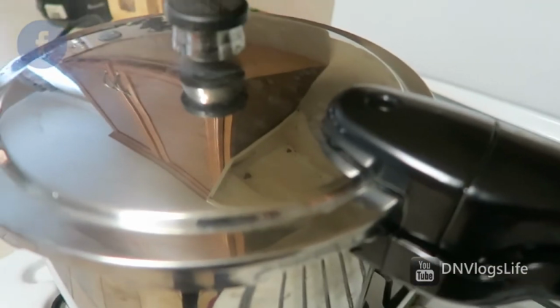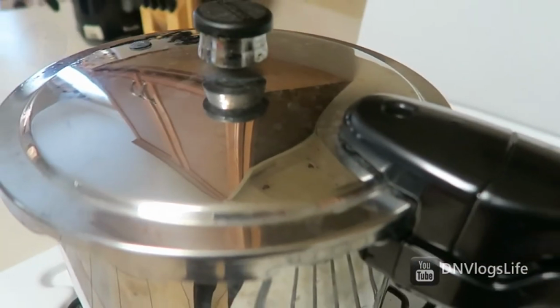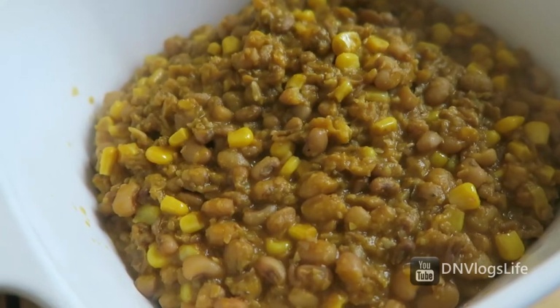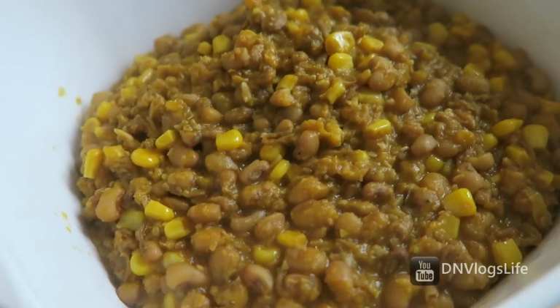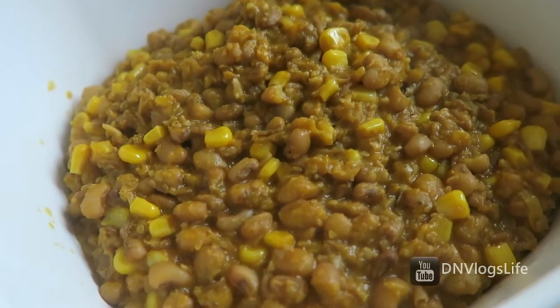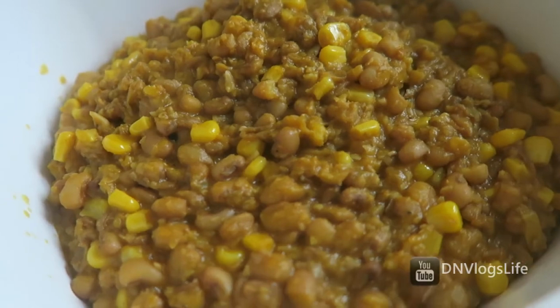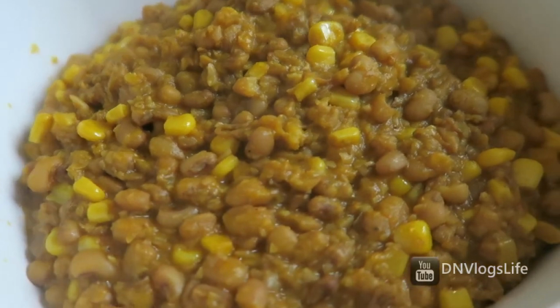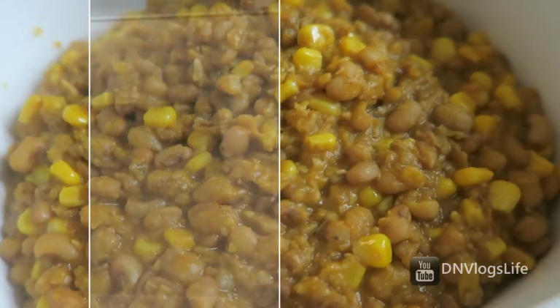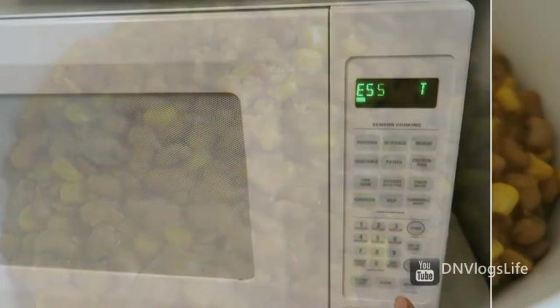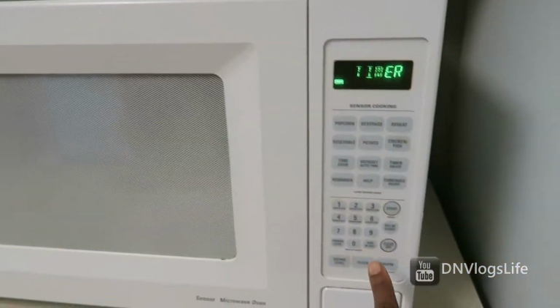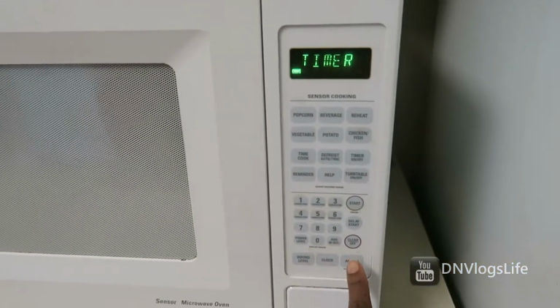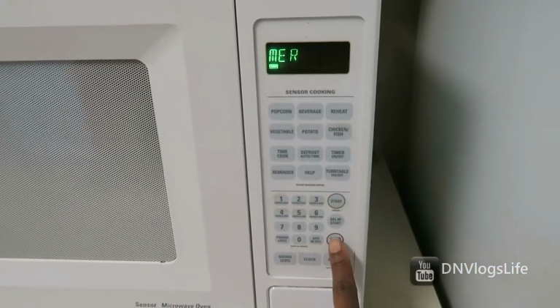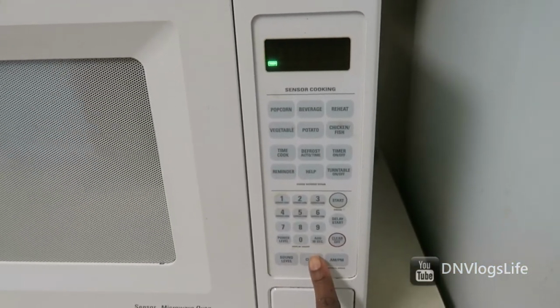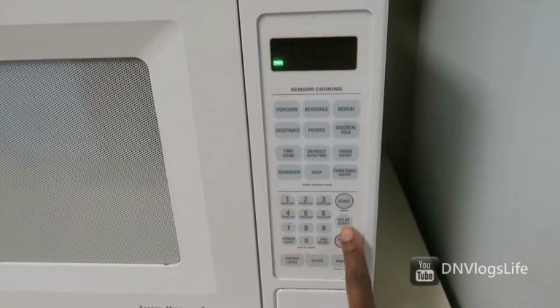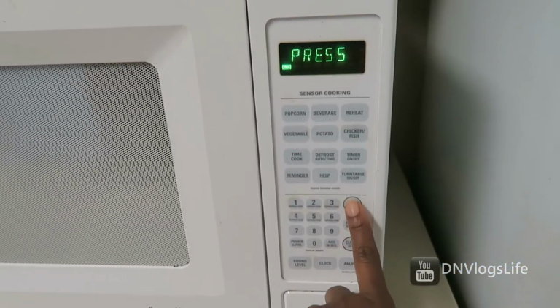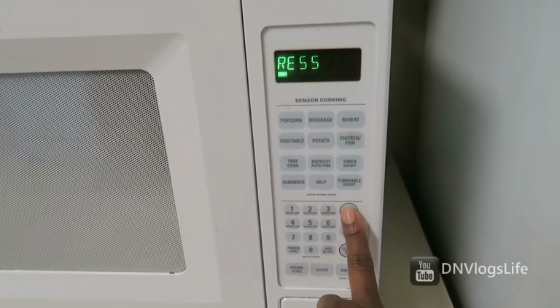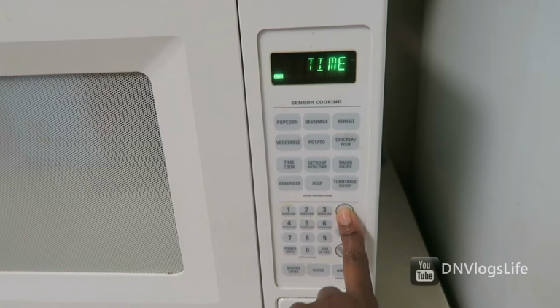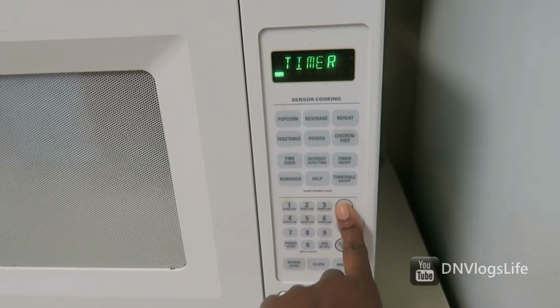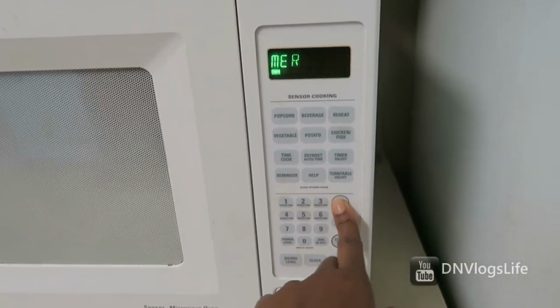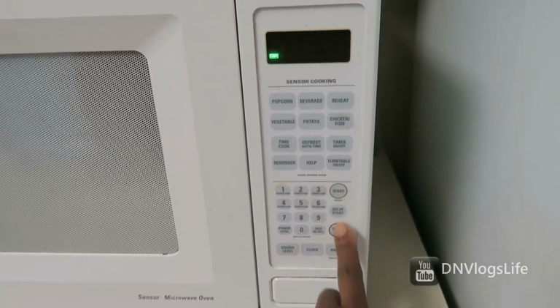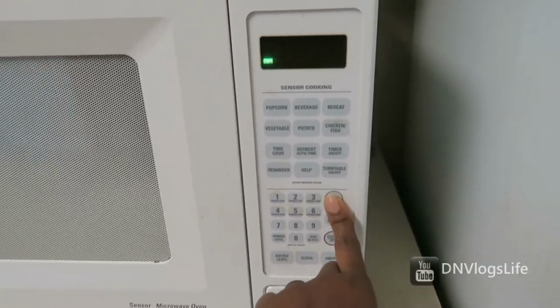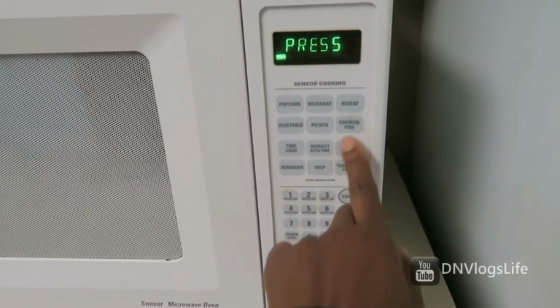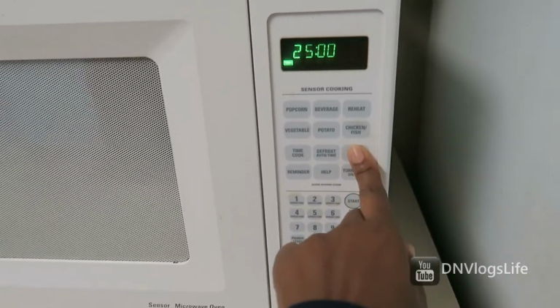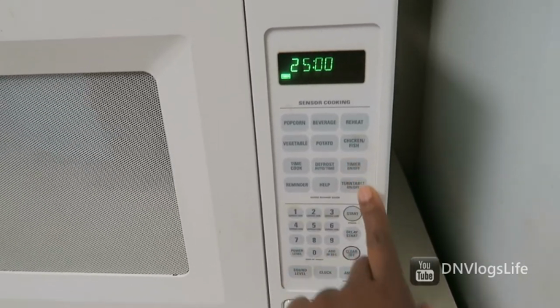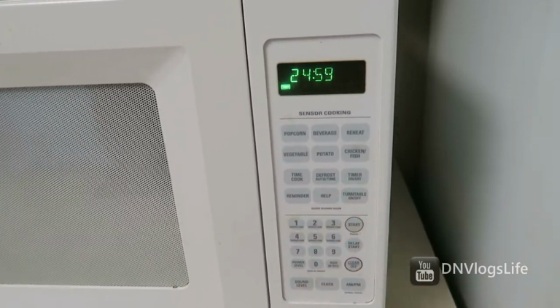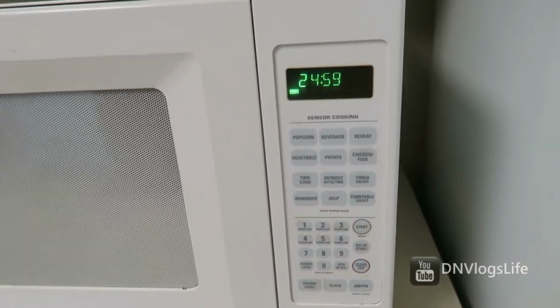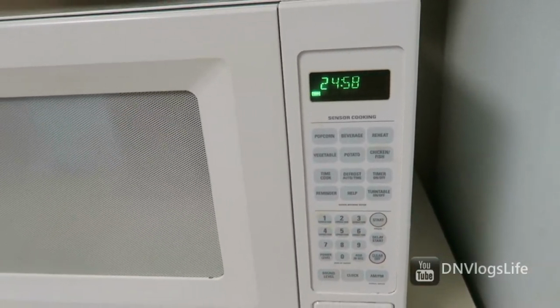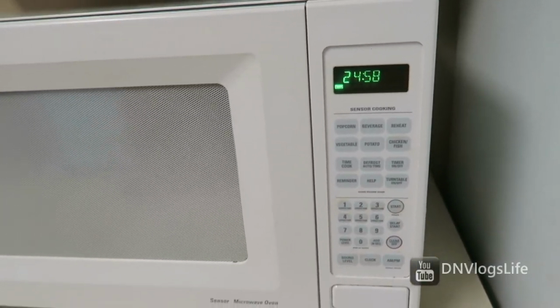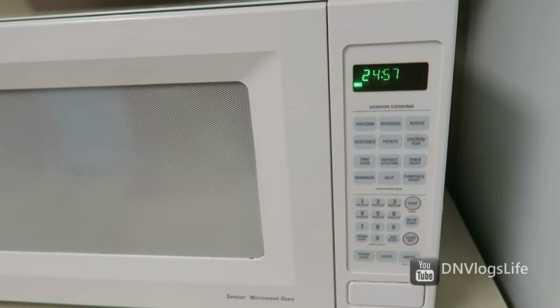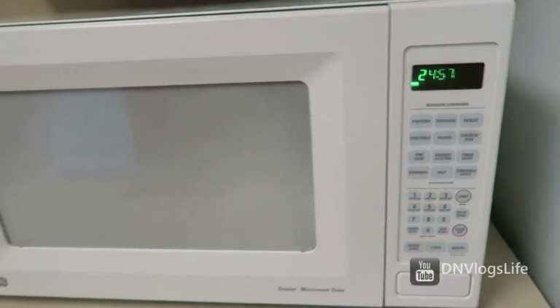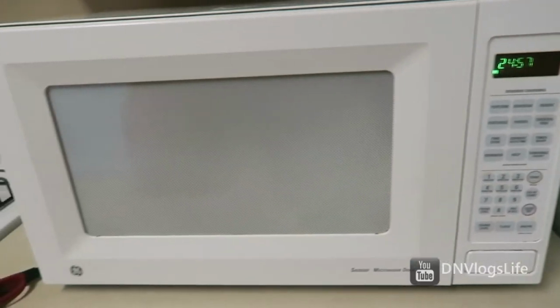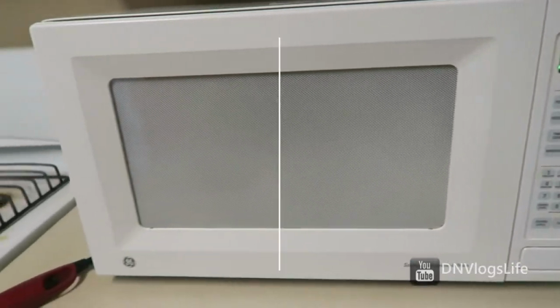This is a must in my house. Everybody has a microwave — it's nothing new — but the microwave helps me warm up food, get things started quickly, and get us on our way out of the house.